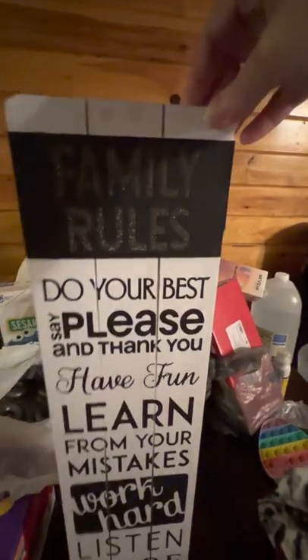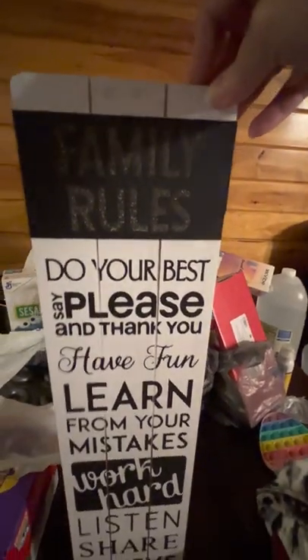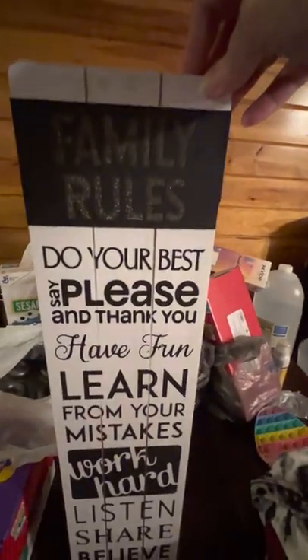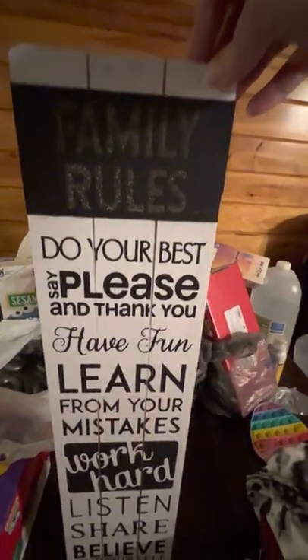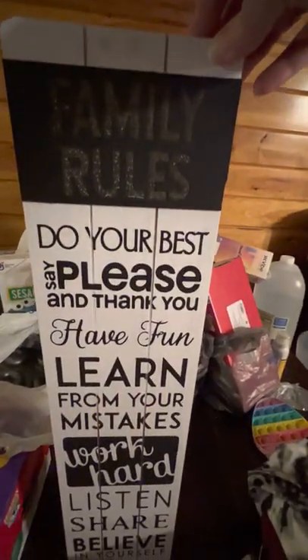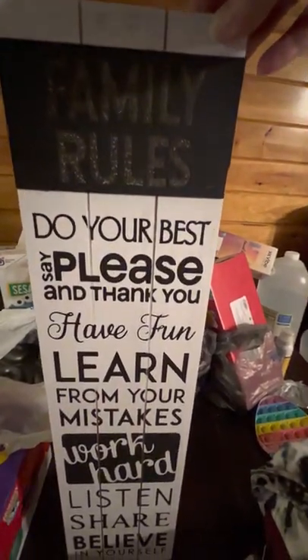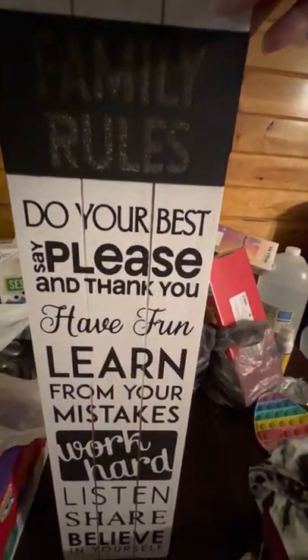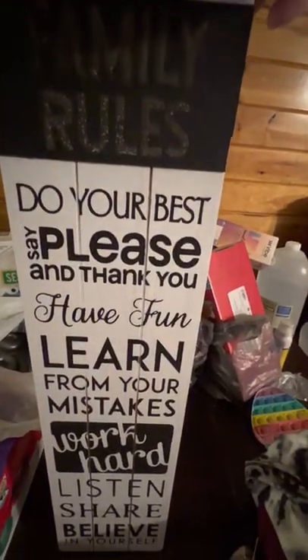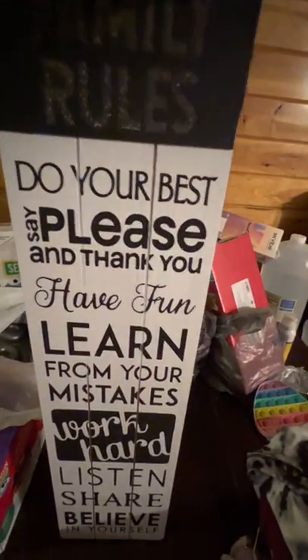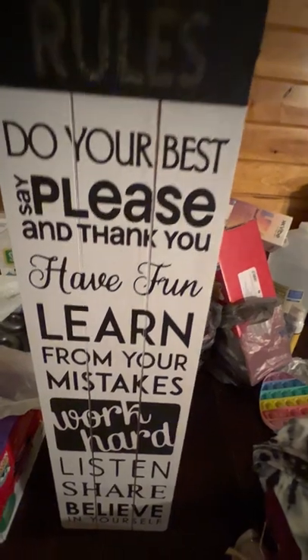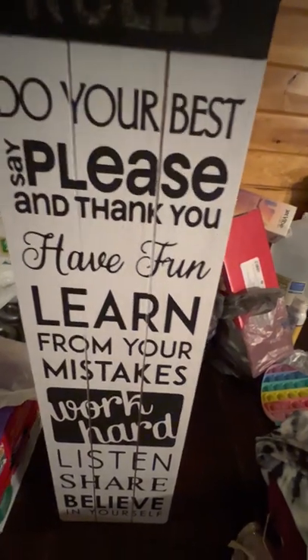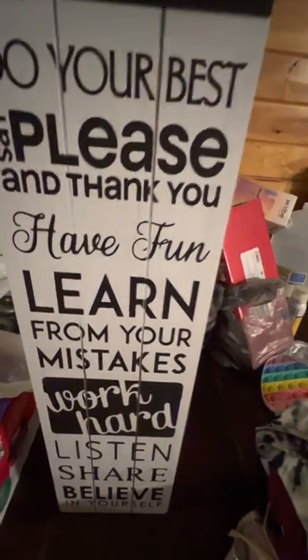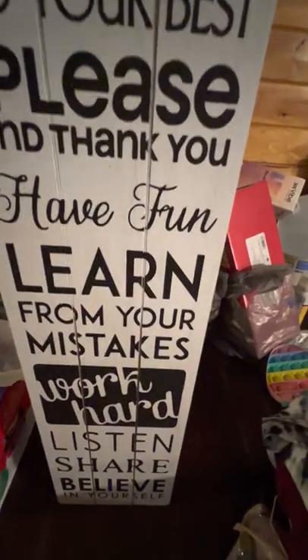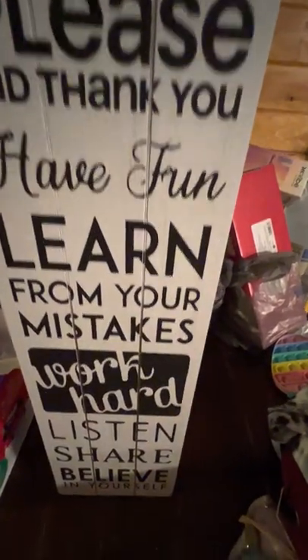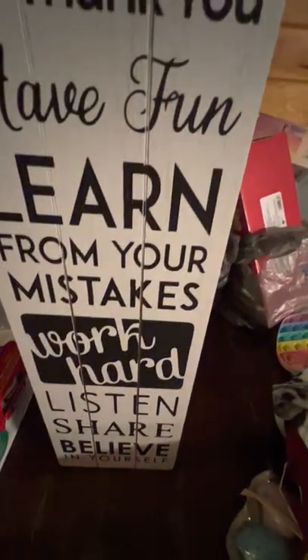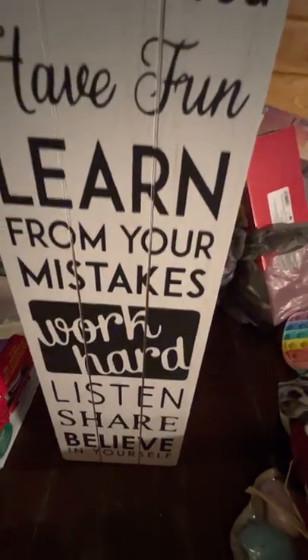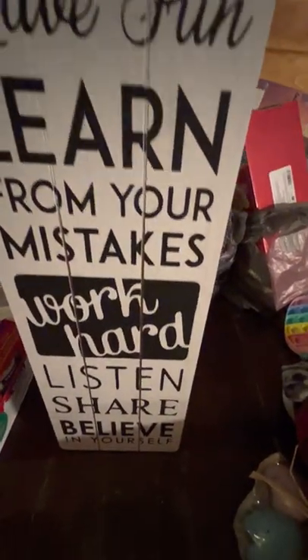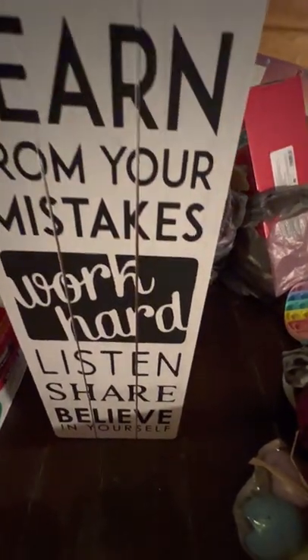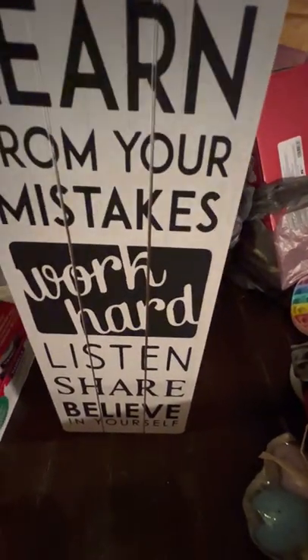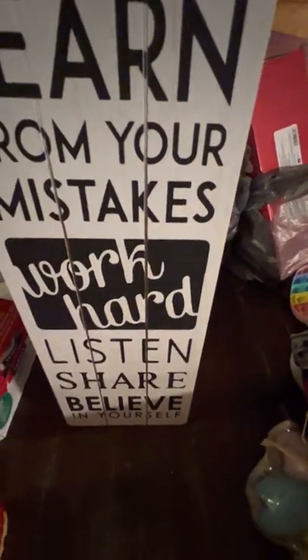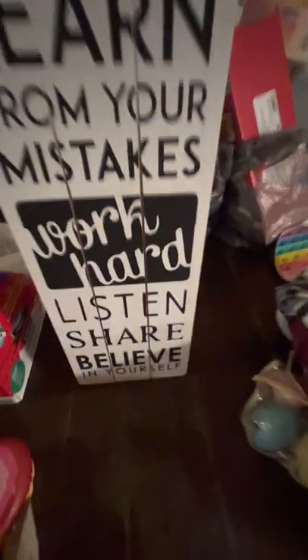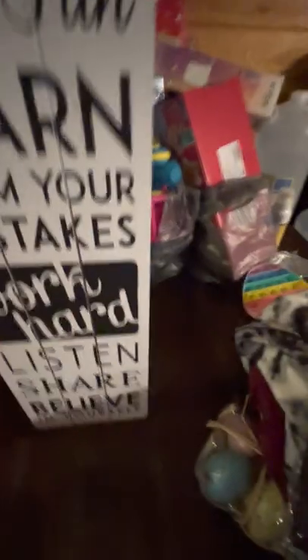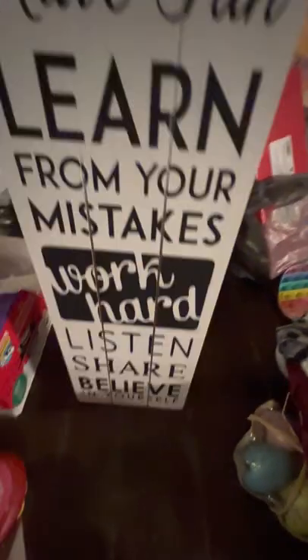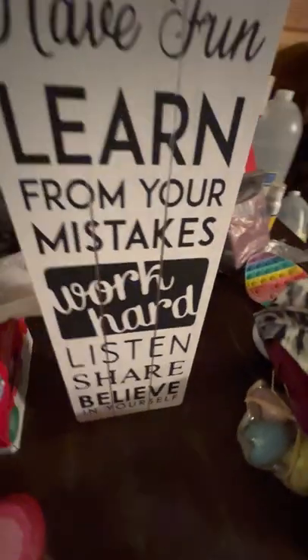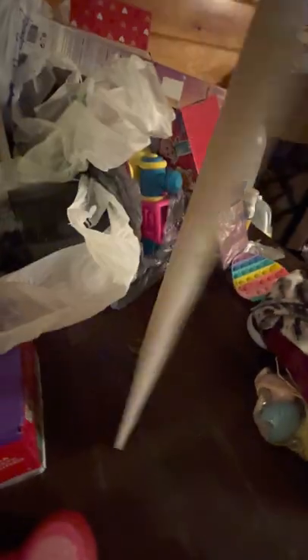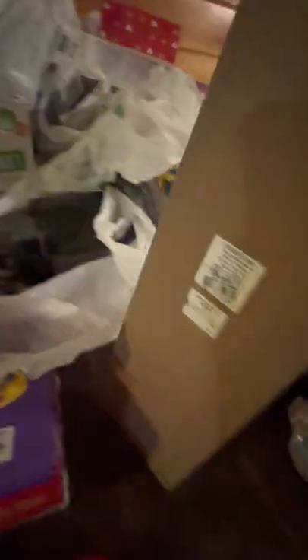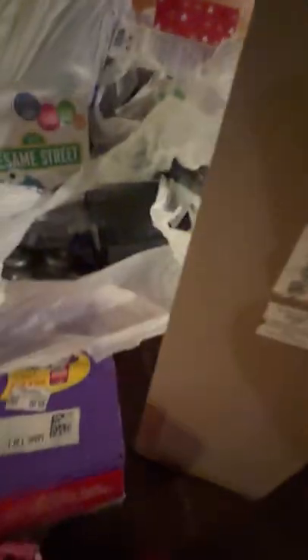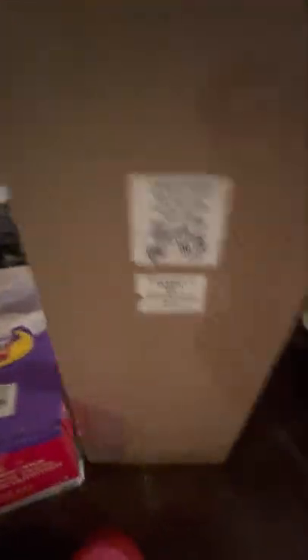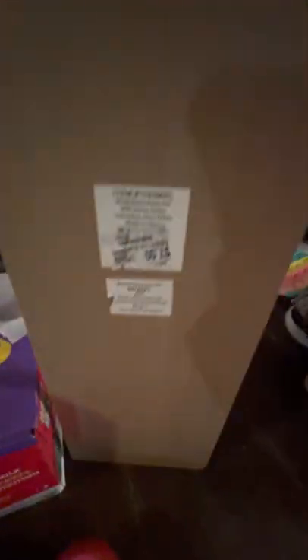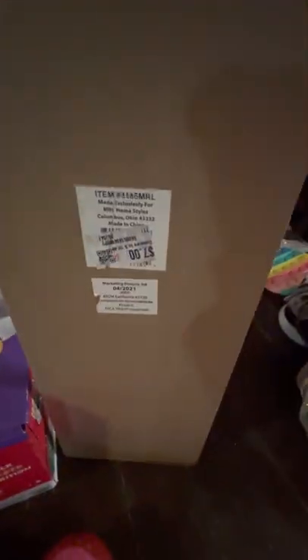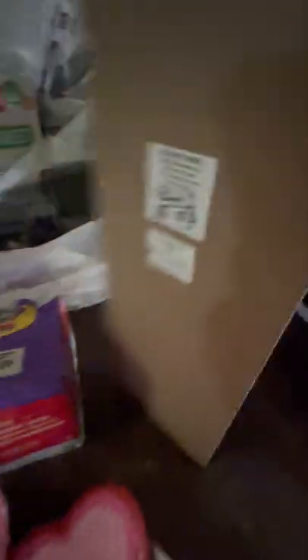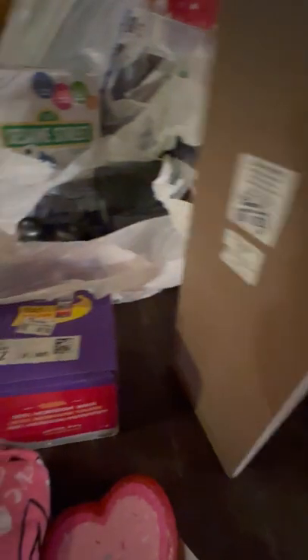Family rules: do your best, say please and thank you, have fun, learn from your mistakes, work hard, listen, share, believe in yourself. And I paid $7 for that one.